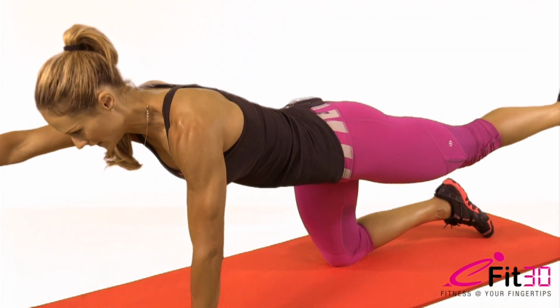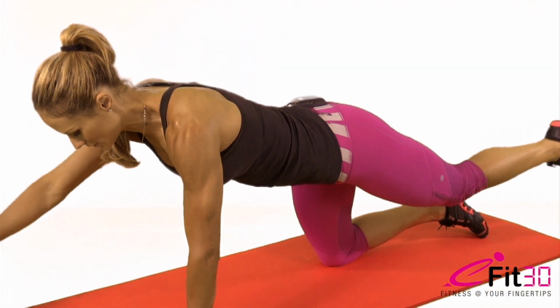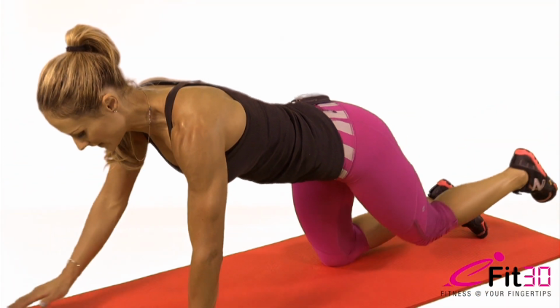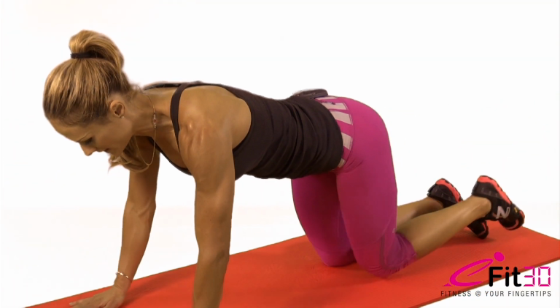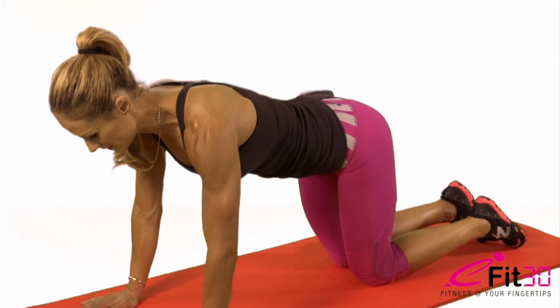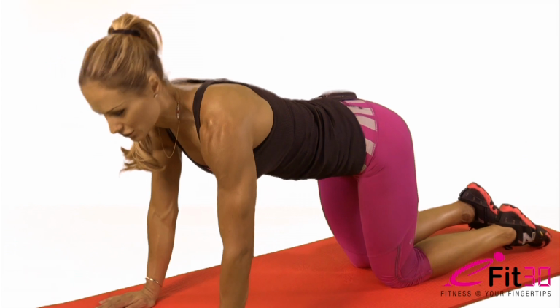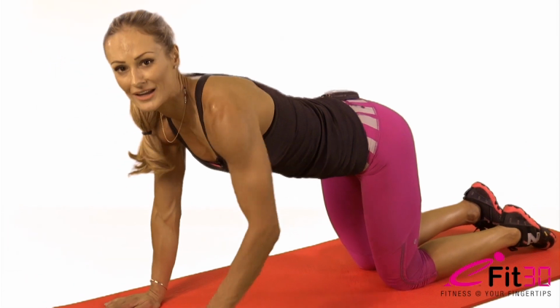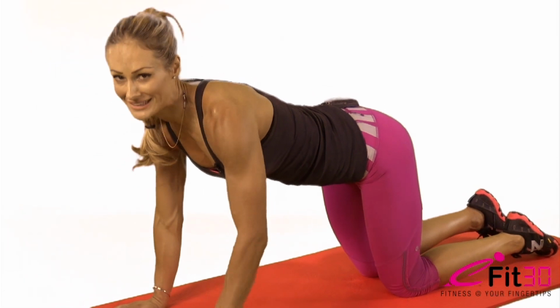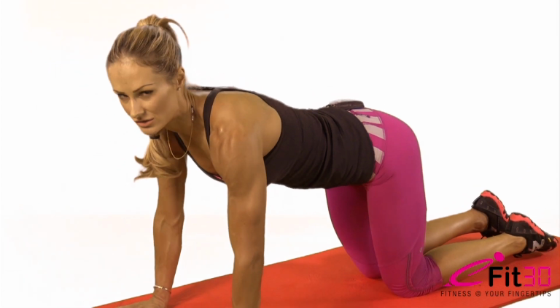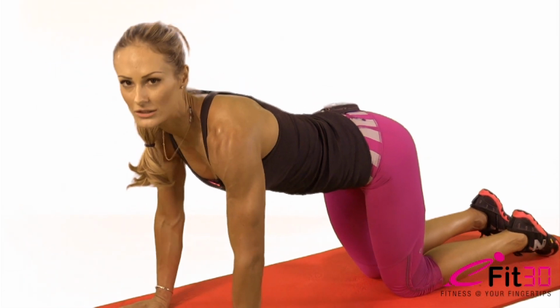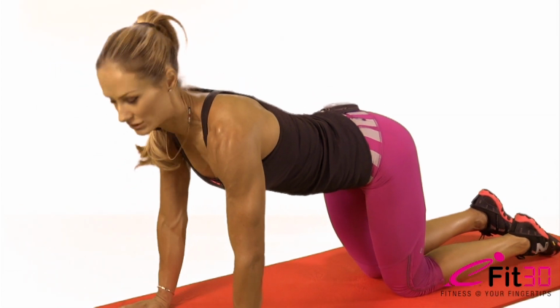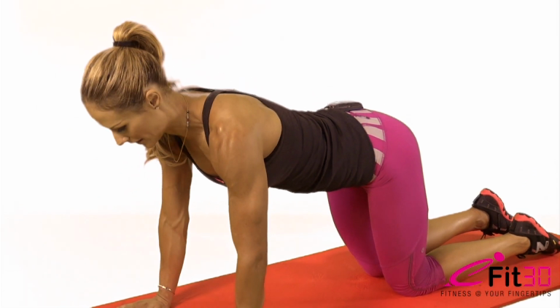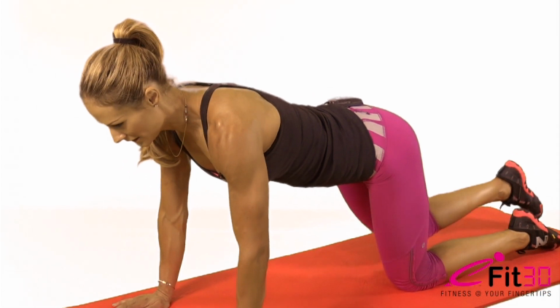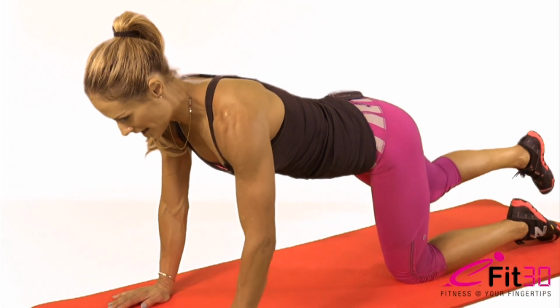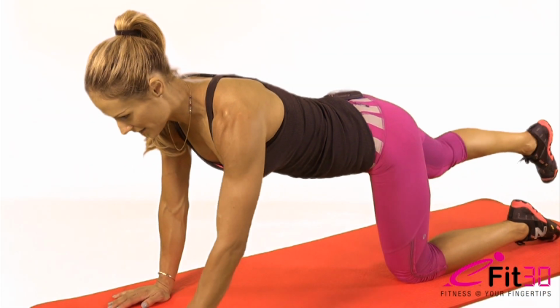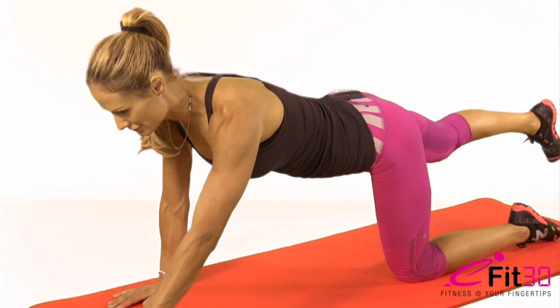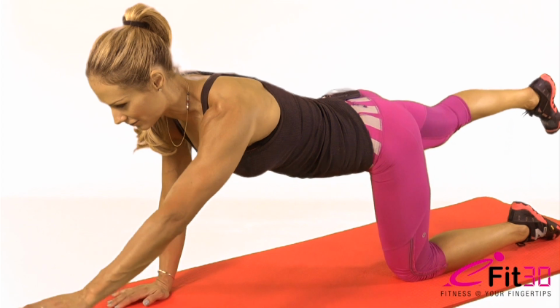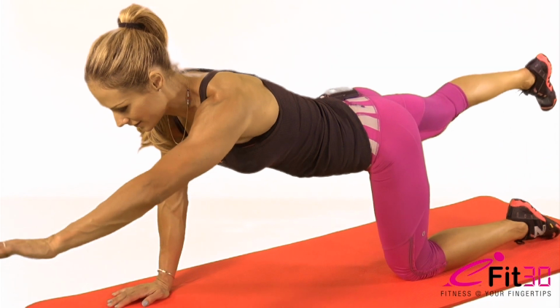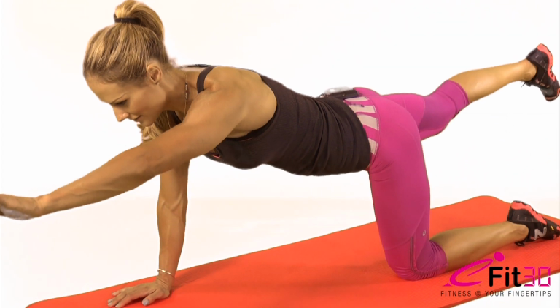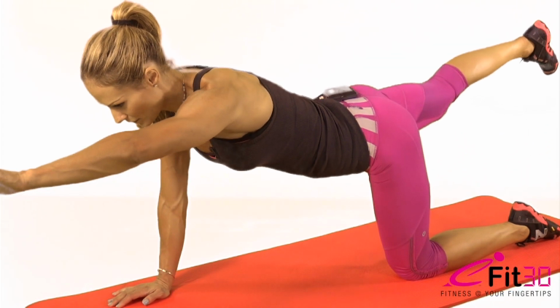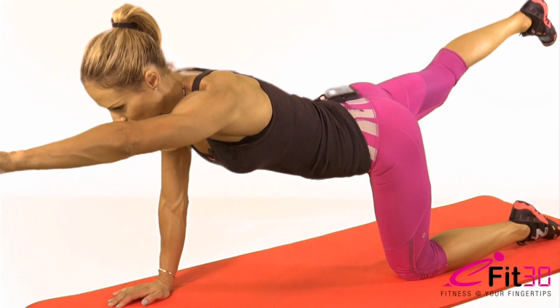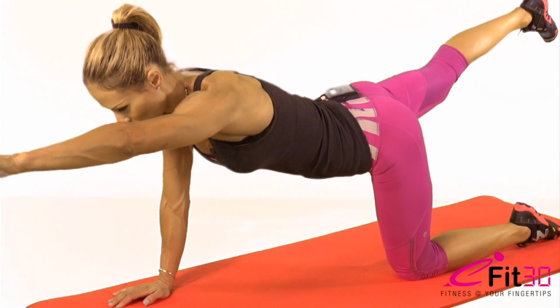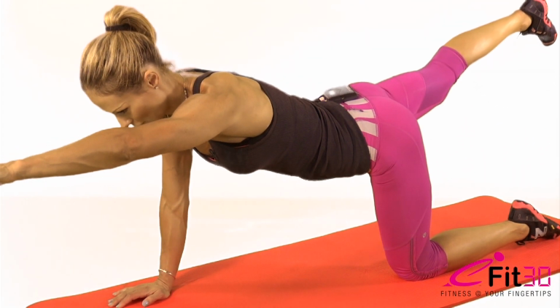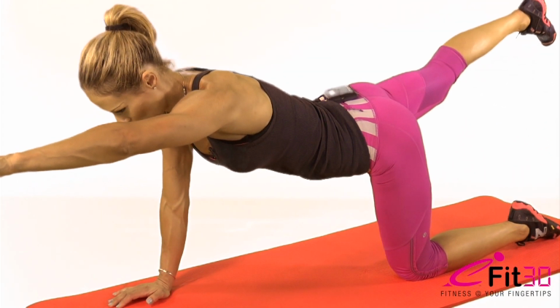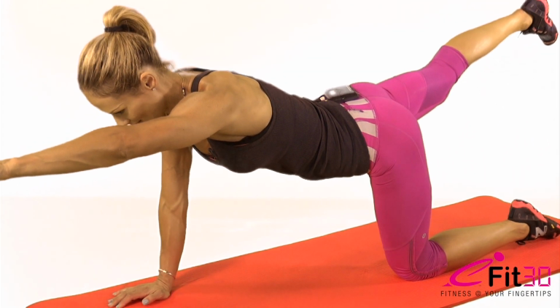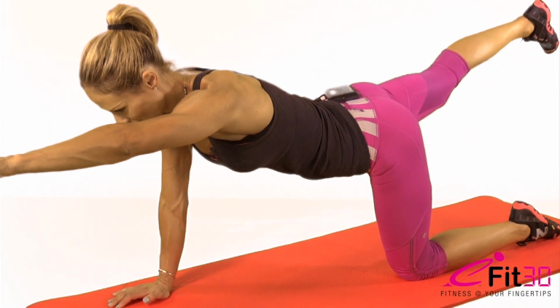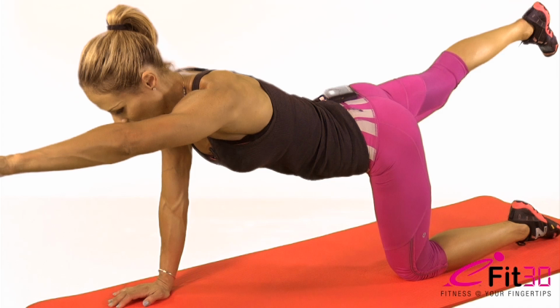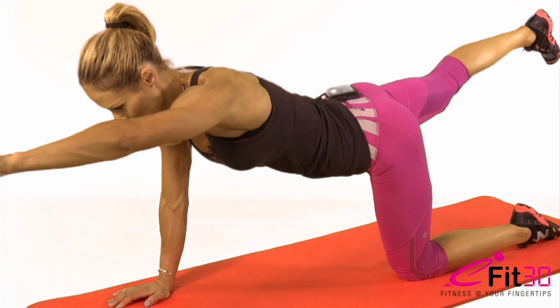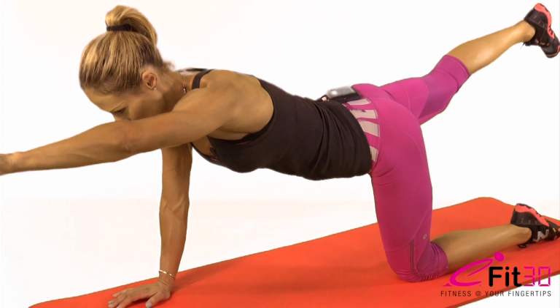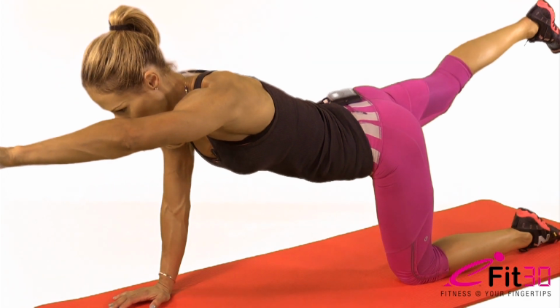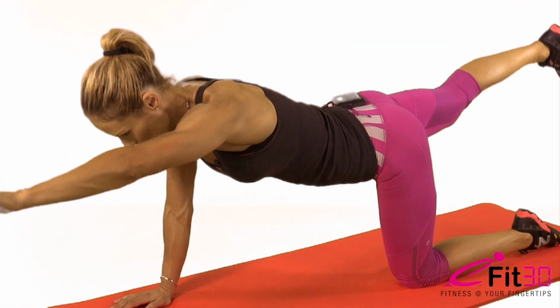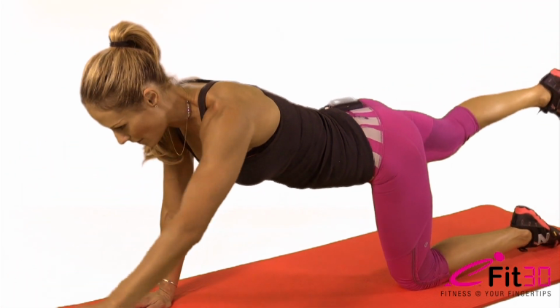To advance this exercise, you're going to aim for length — really long arm and really long leg. Hold for five, four, three, two, one.